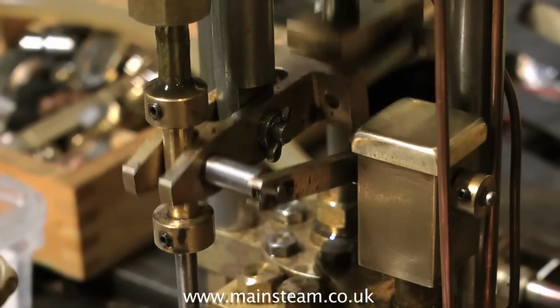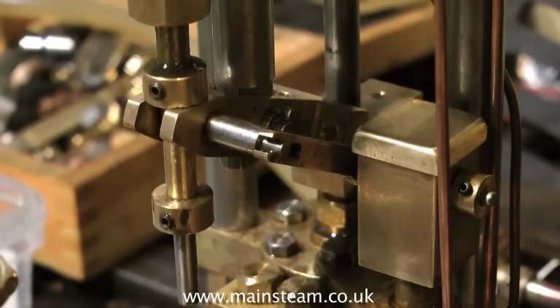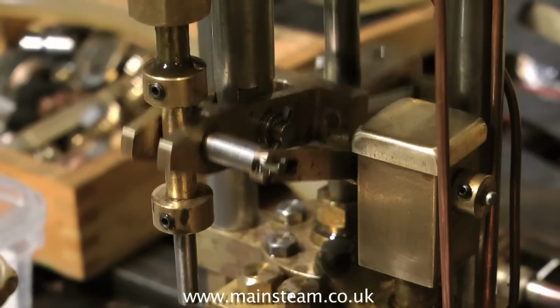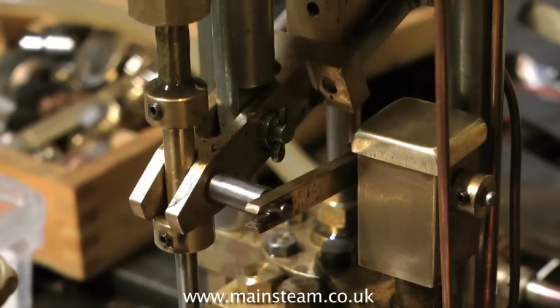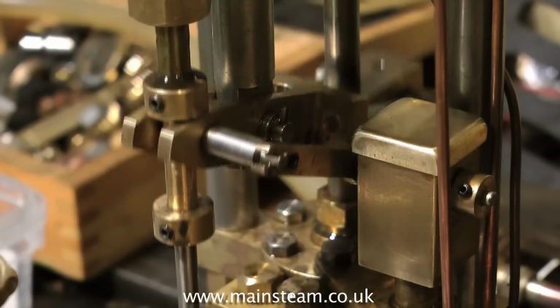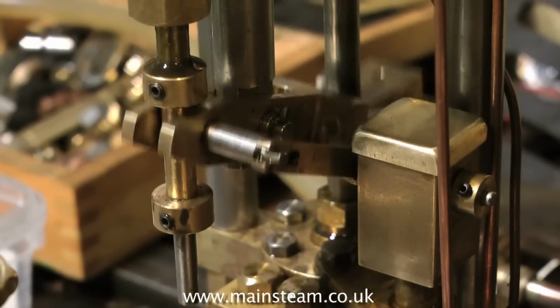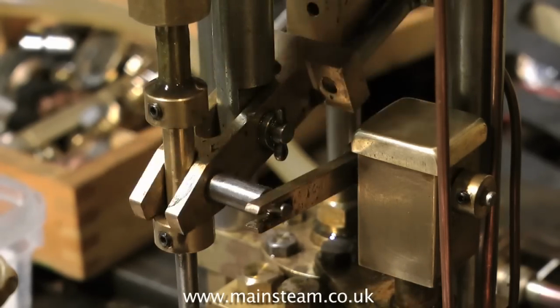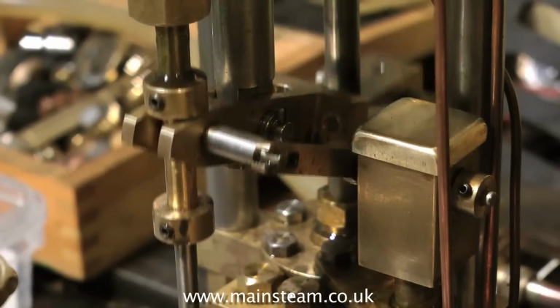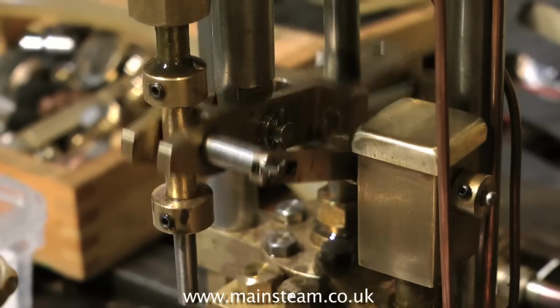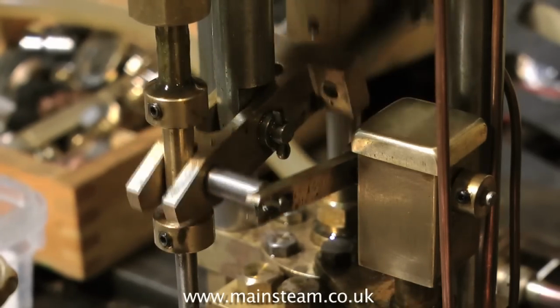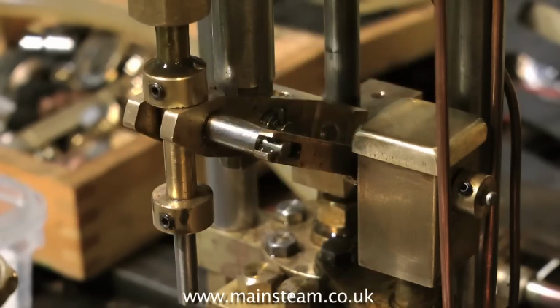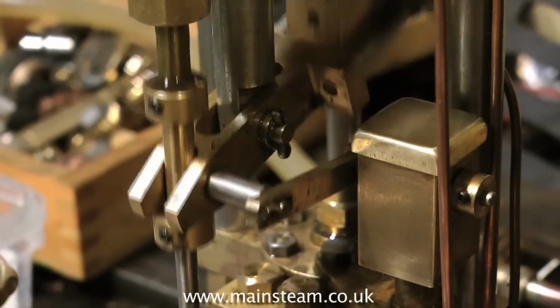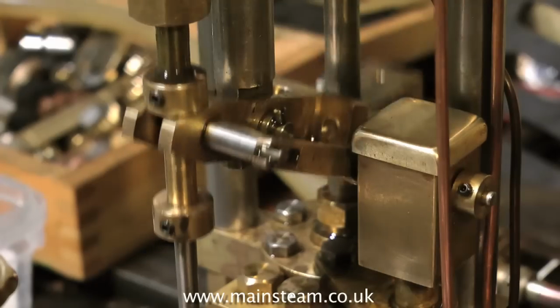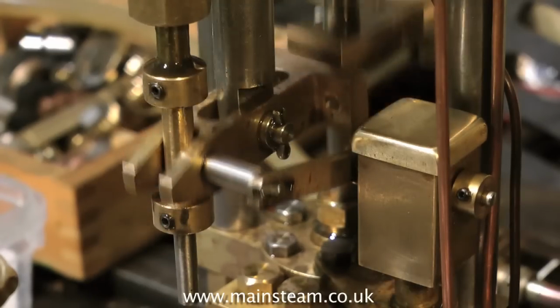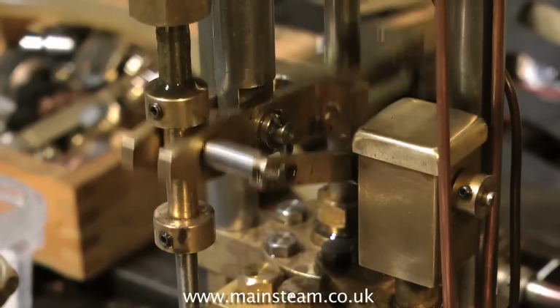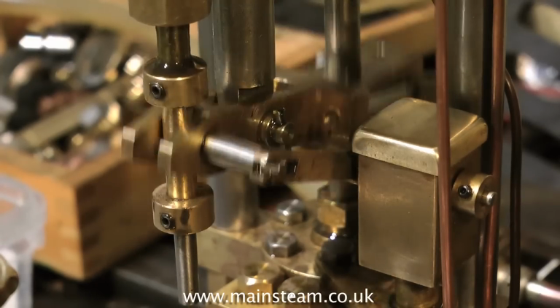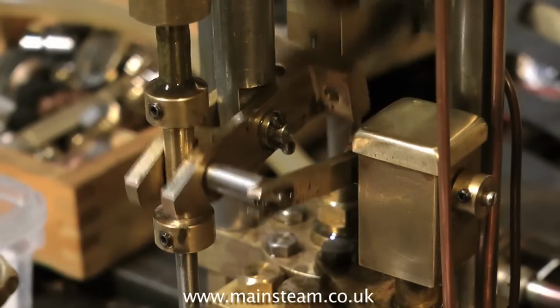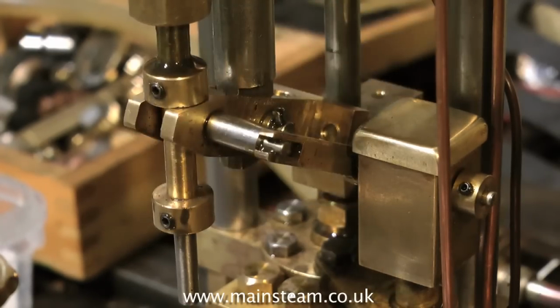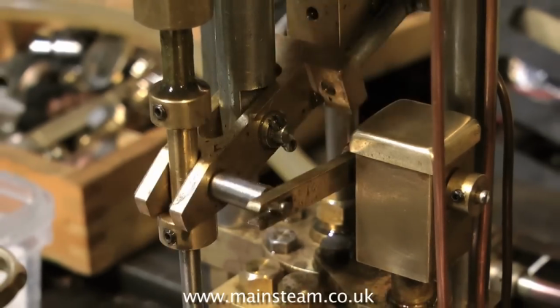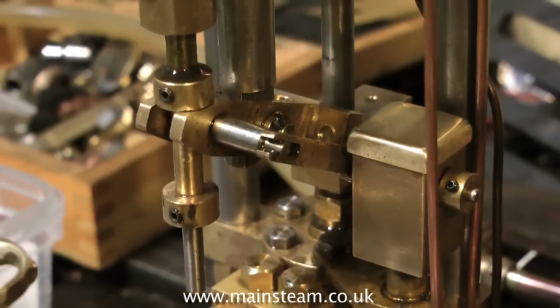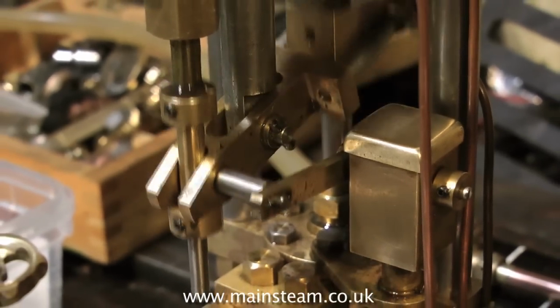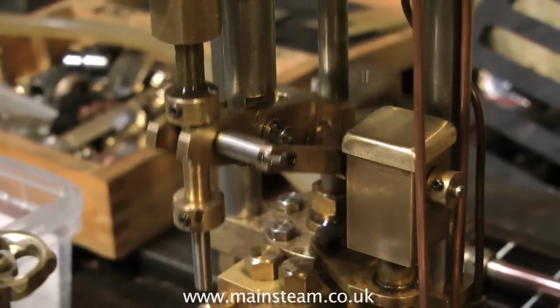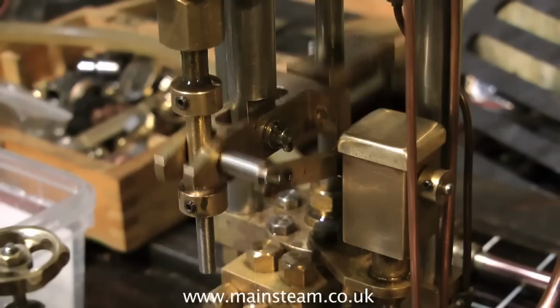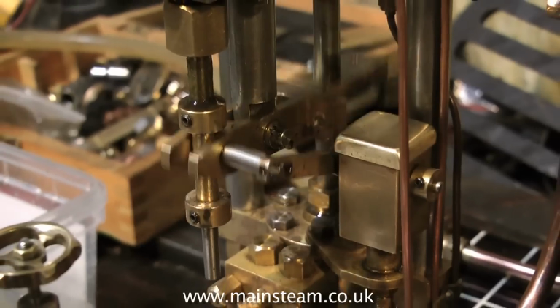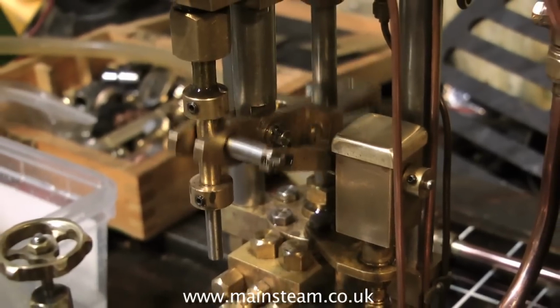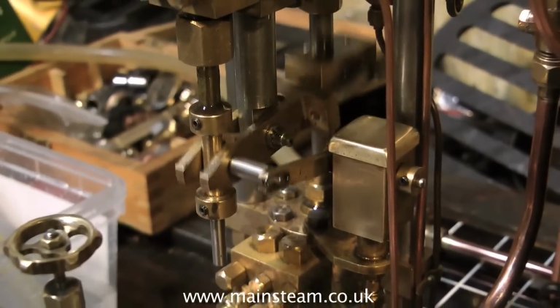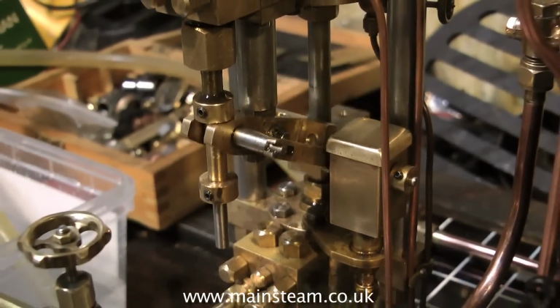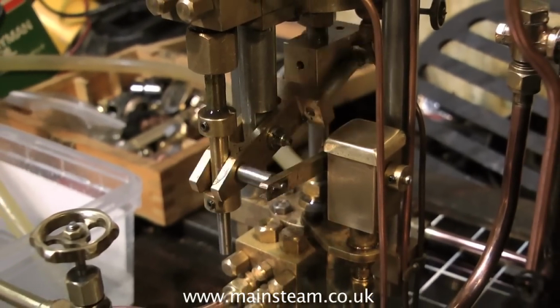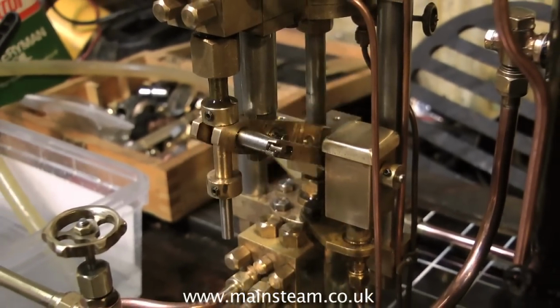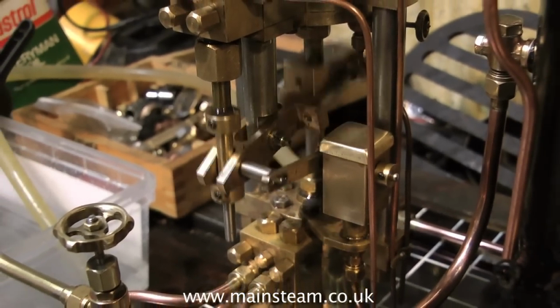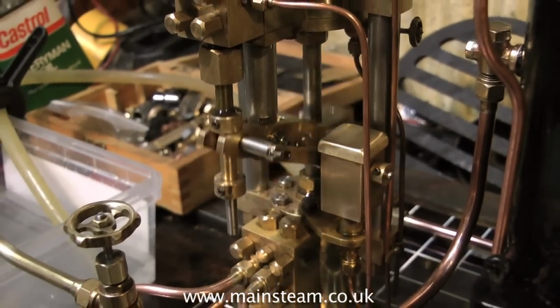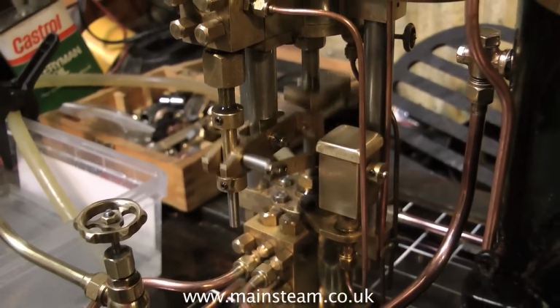Back to the steam plant. The weir pump, as you can see, runs very smoothly. It's got a built-in mechanical lubricator — one of Don's designs — which just feeds oil. No ratchet required, very easy to set up, and it works great.